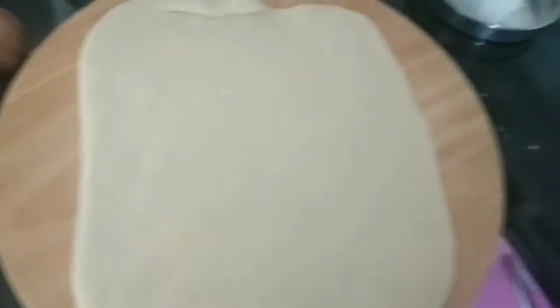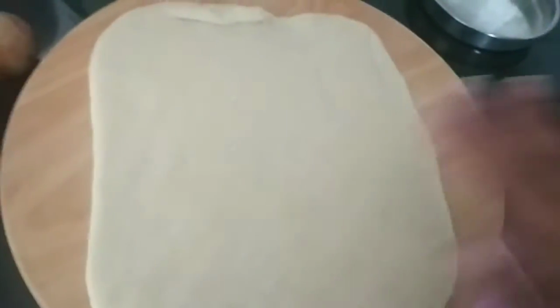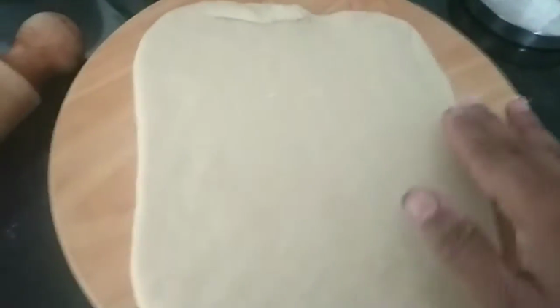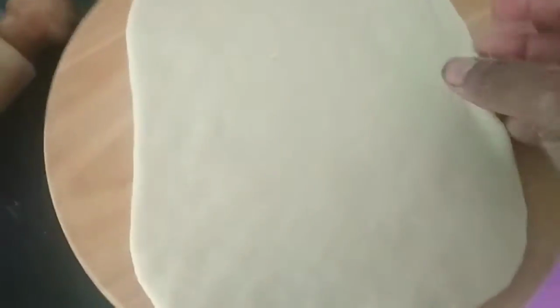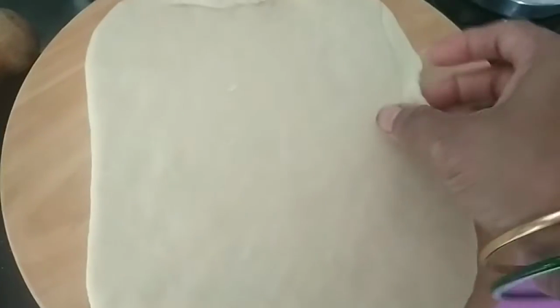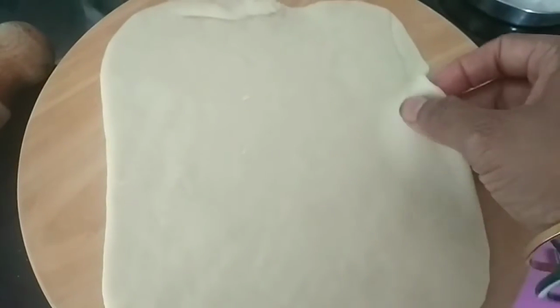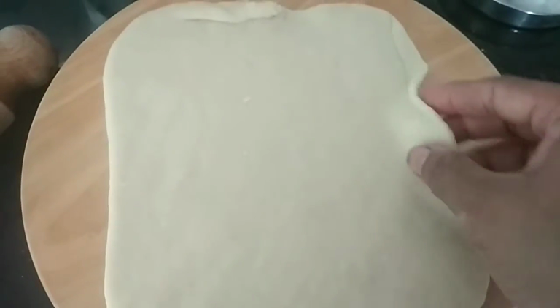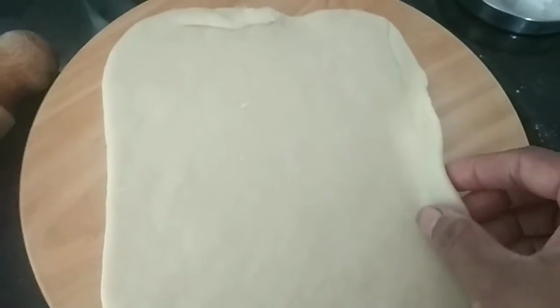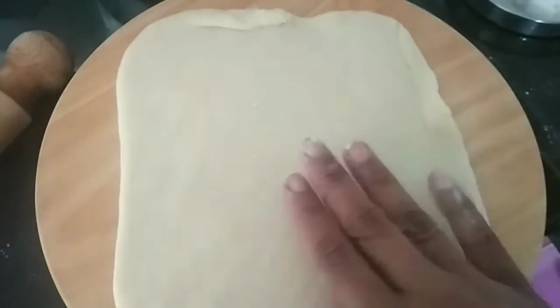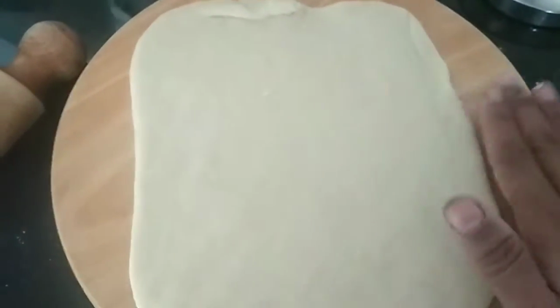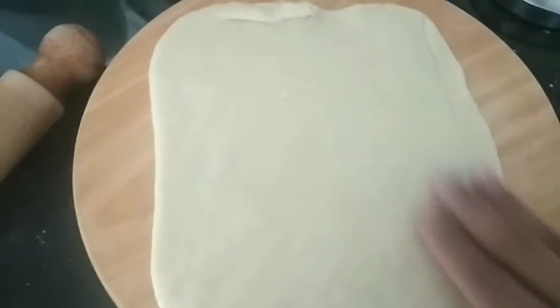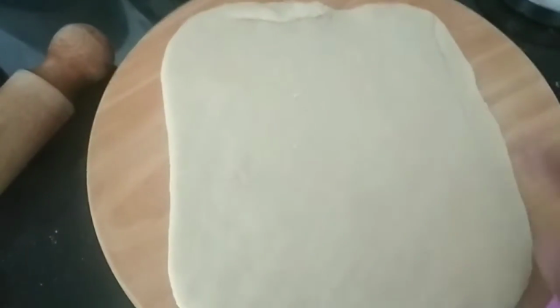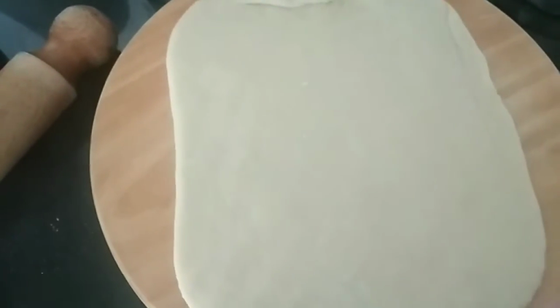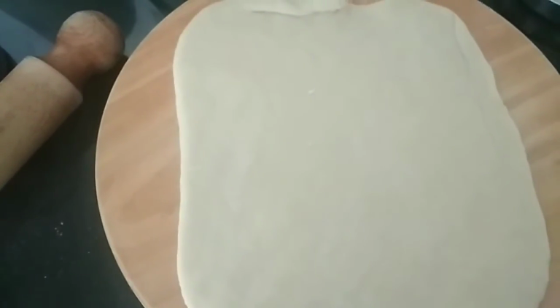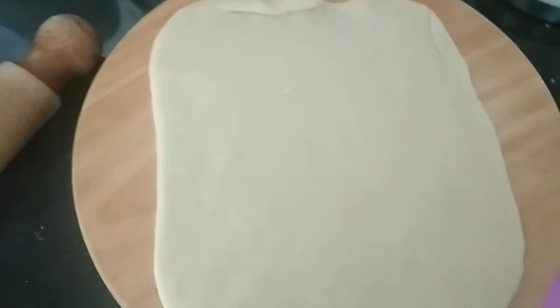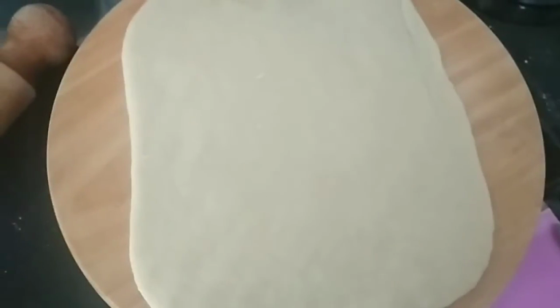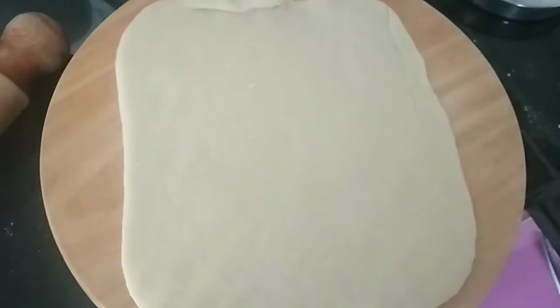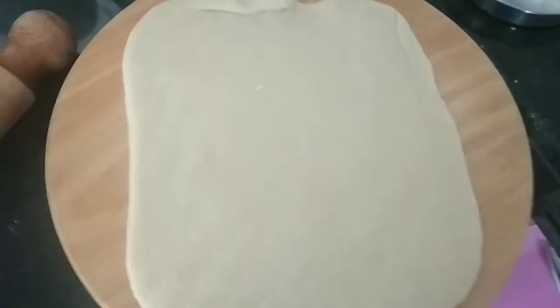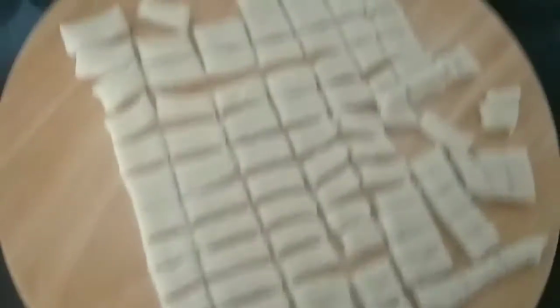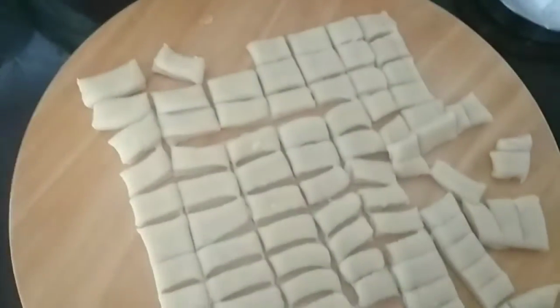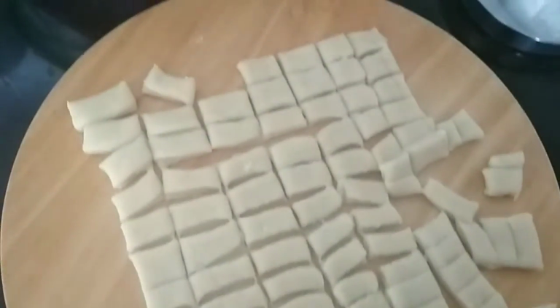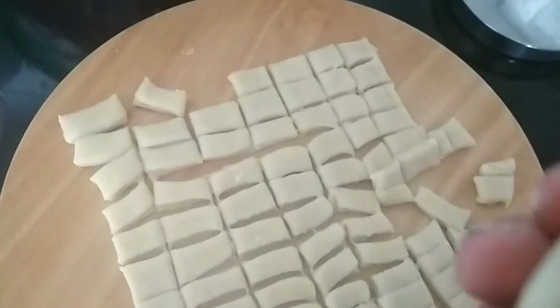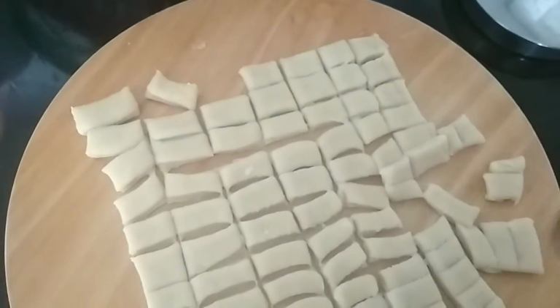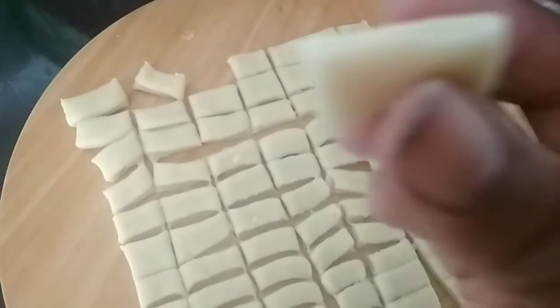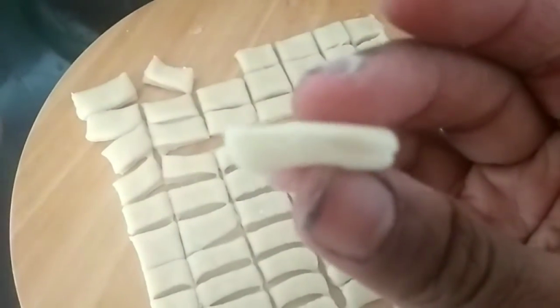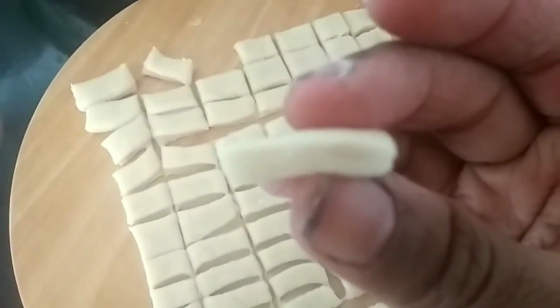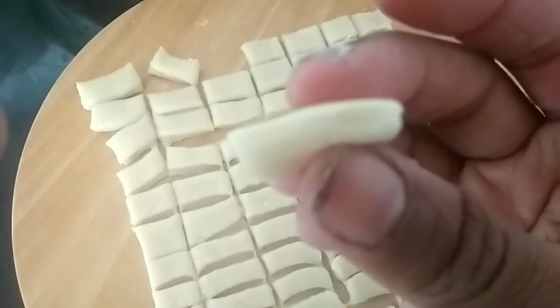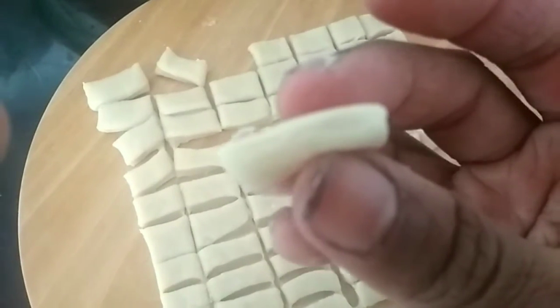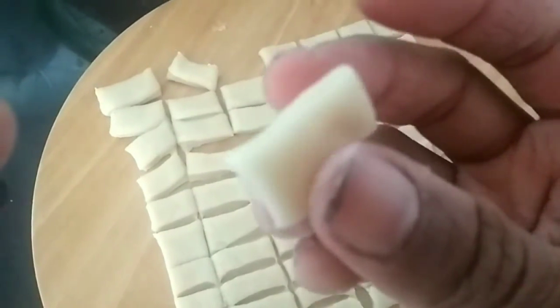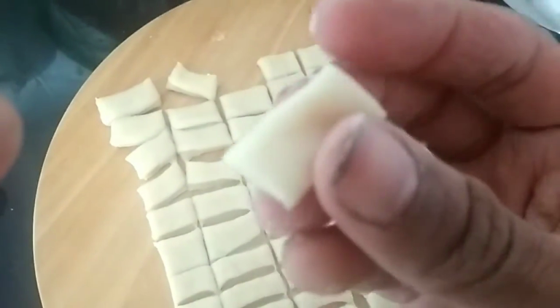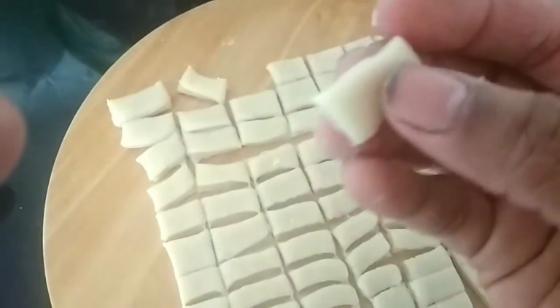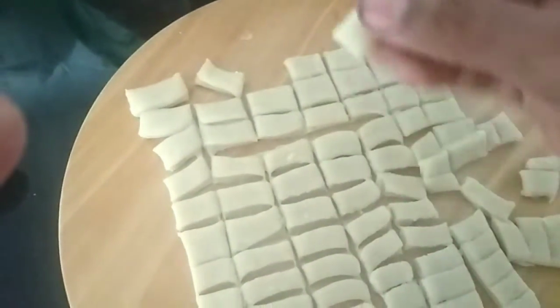We are going to cut it together in squares.